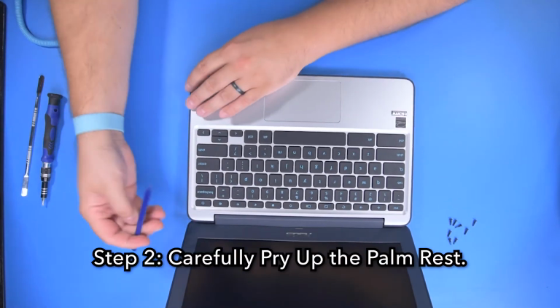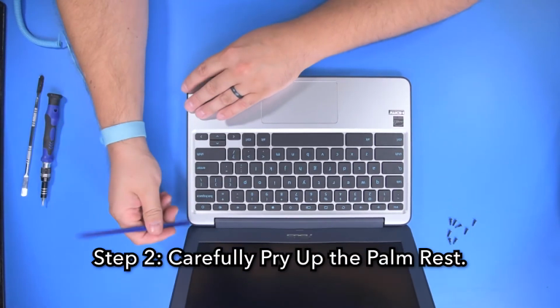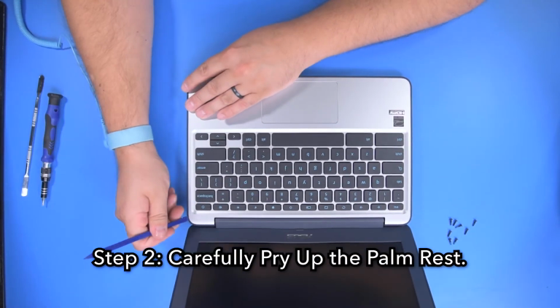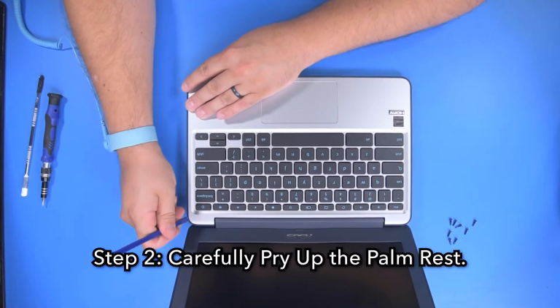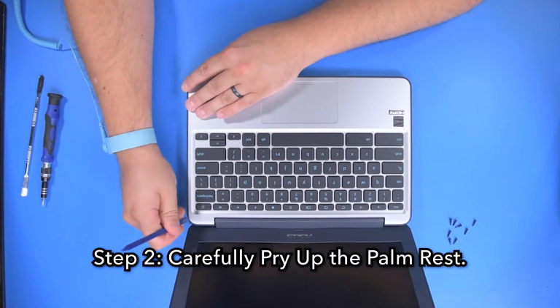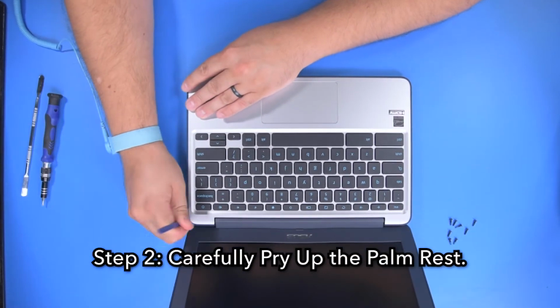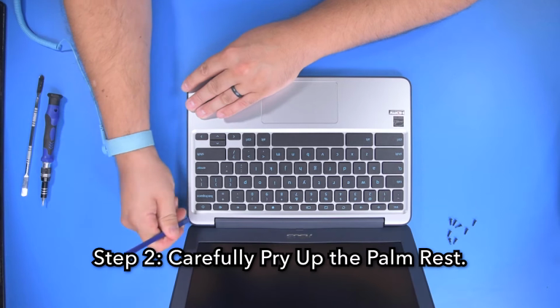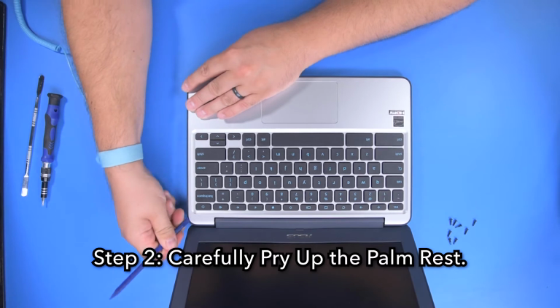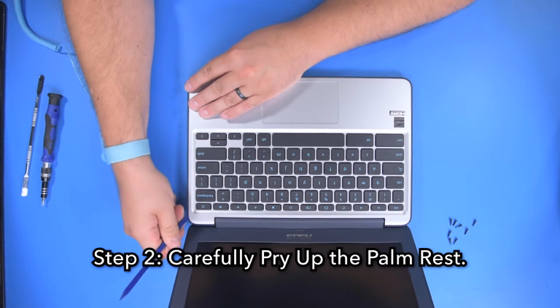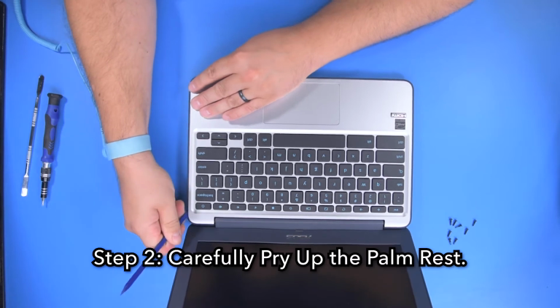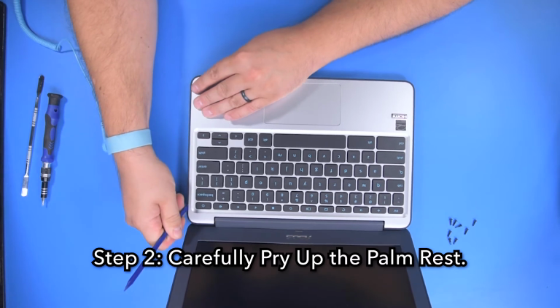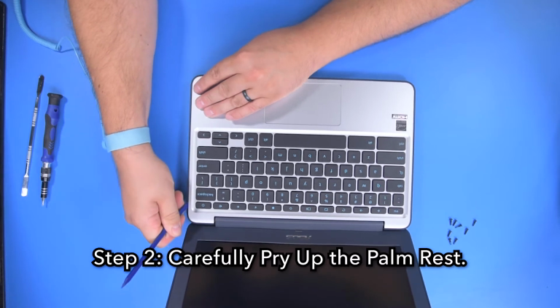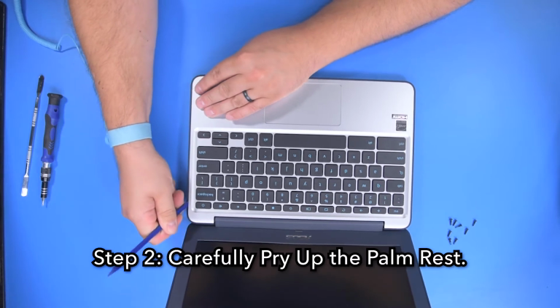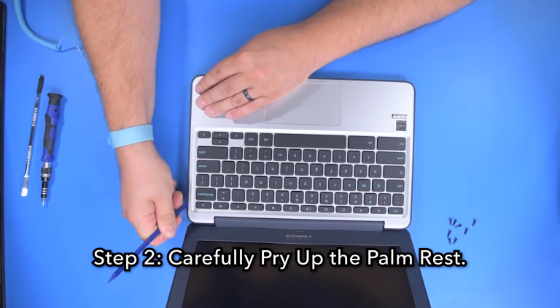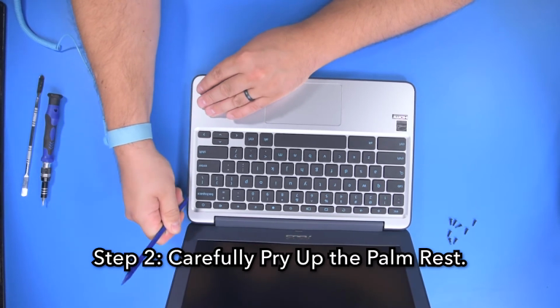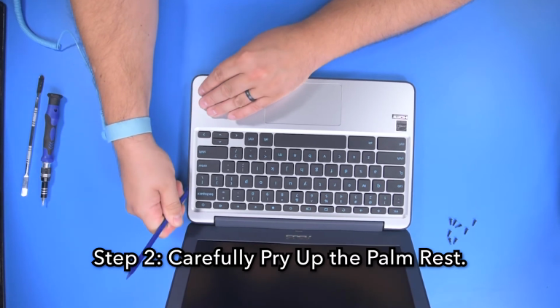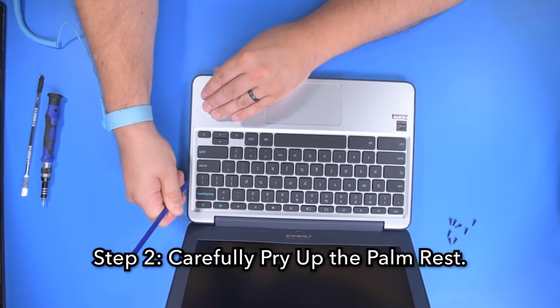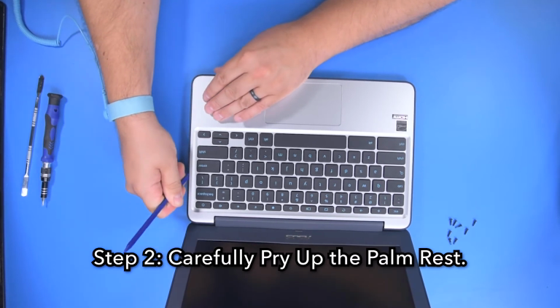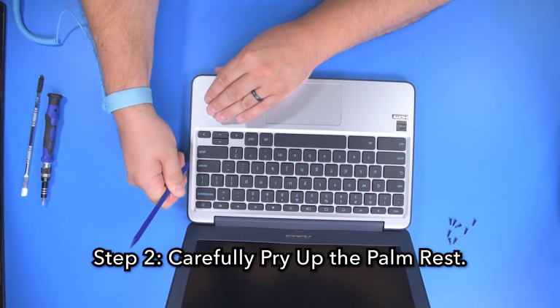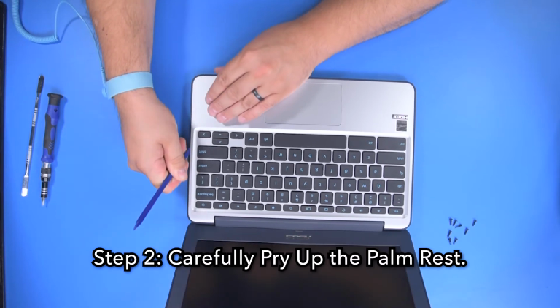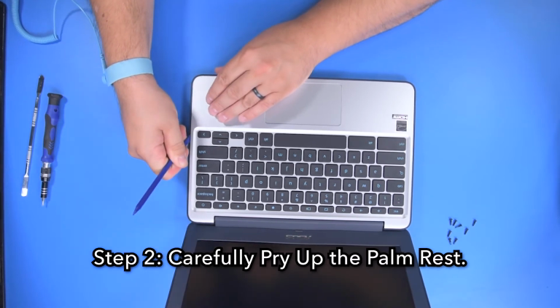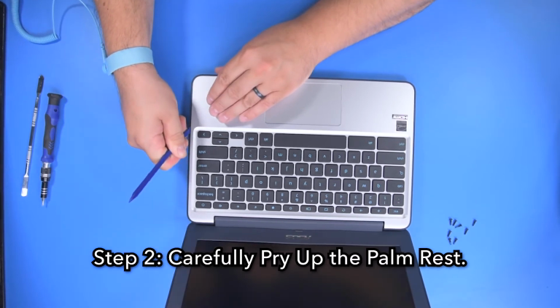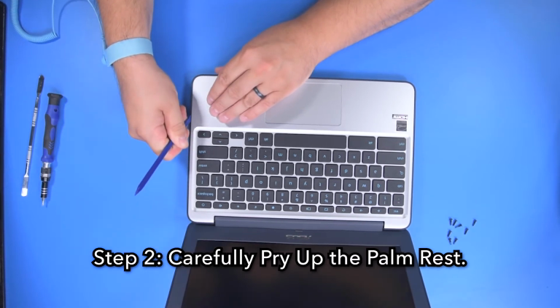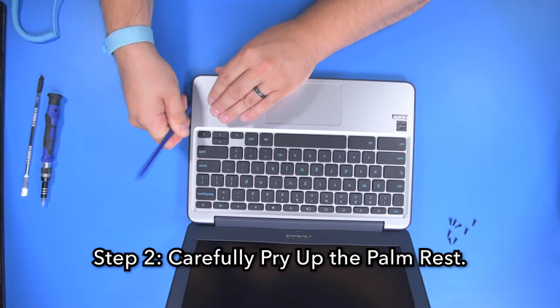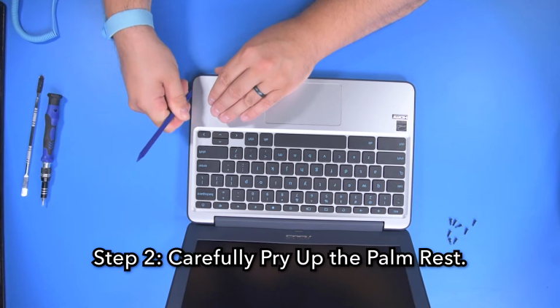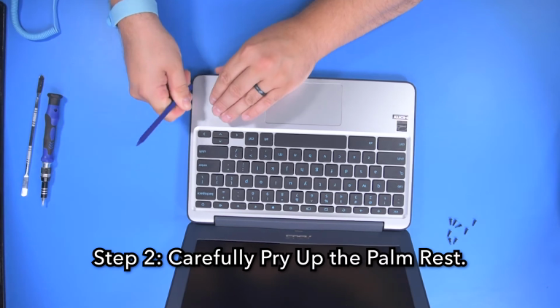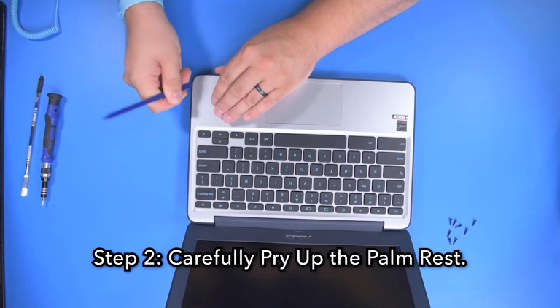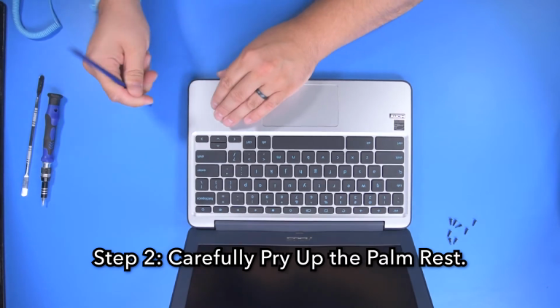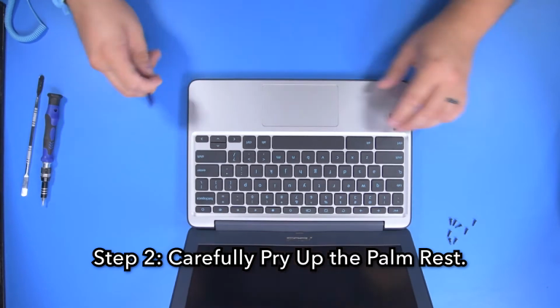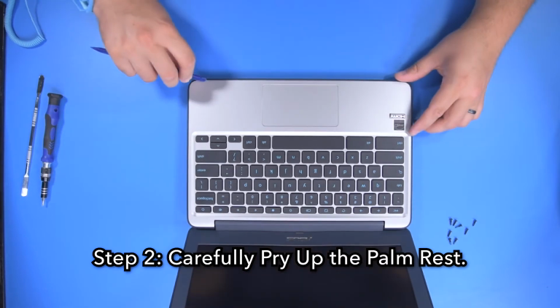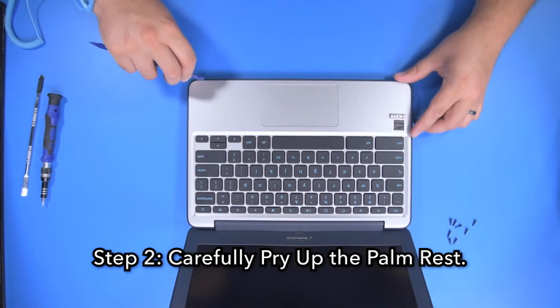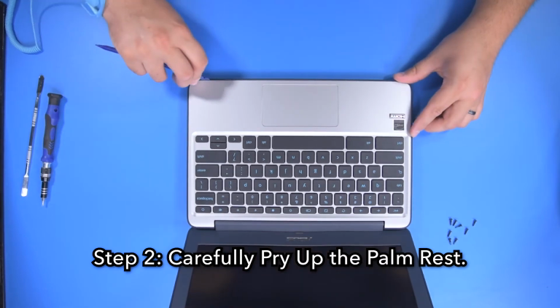Step 2. Using your spudger, carefully pry up the palm rest, starting in one corner and working your way around the perimeter, unsnapping all the clips.